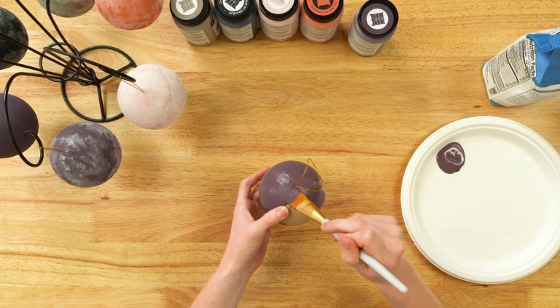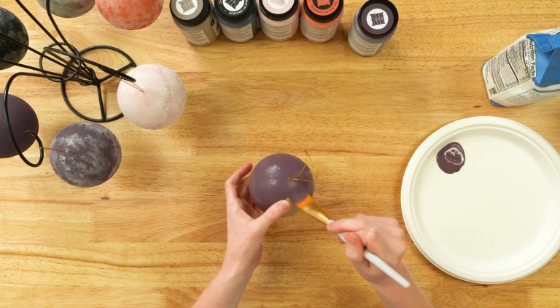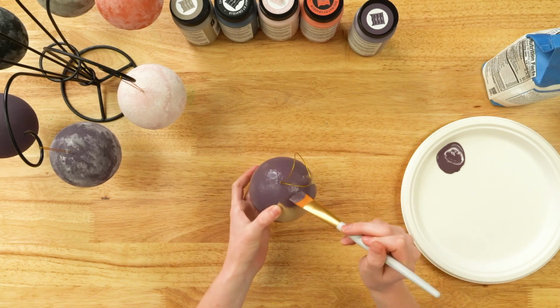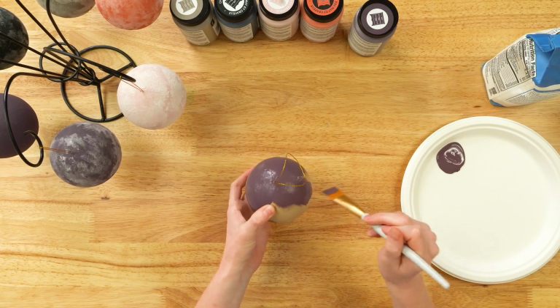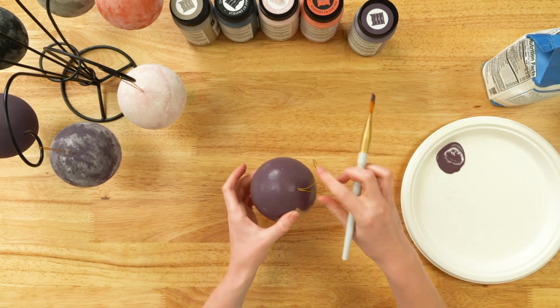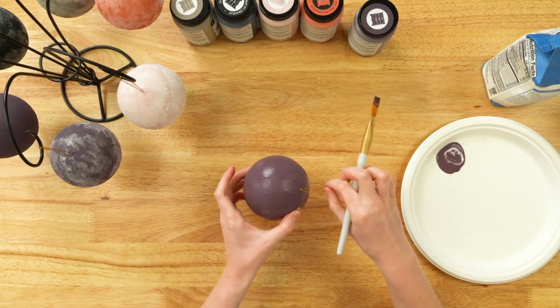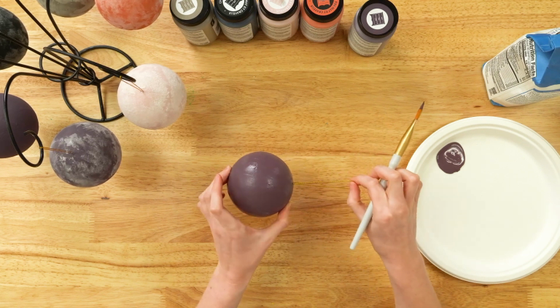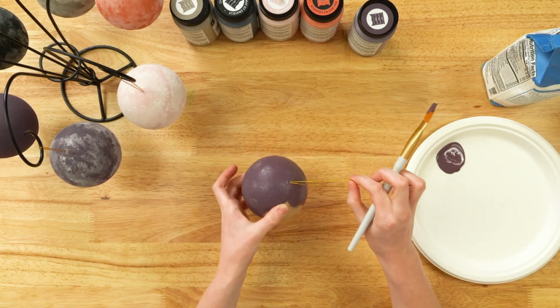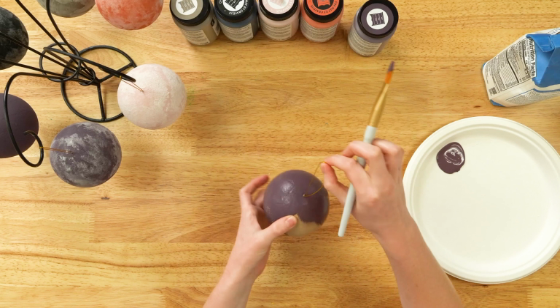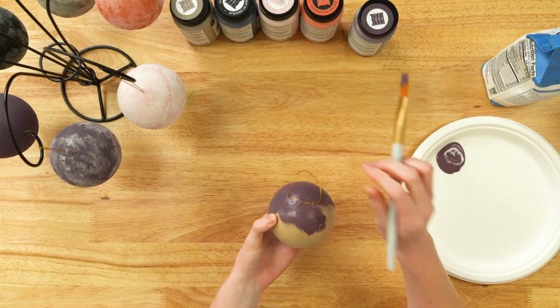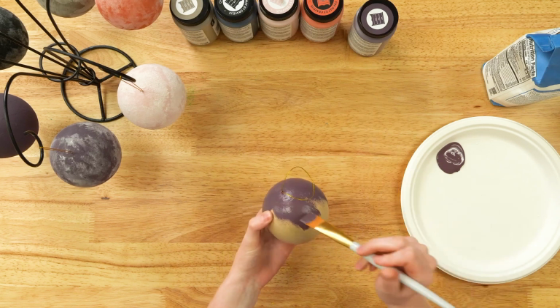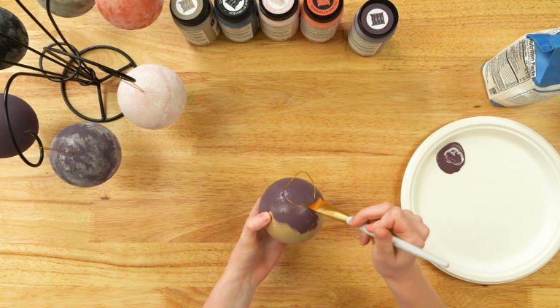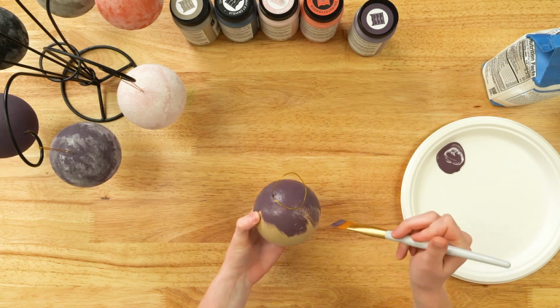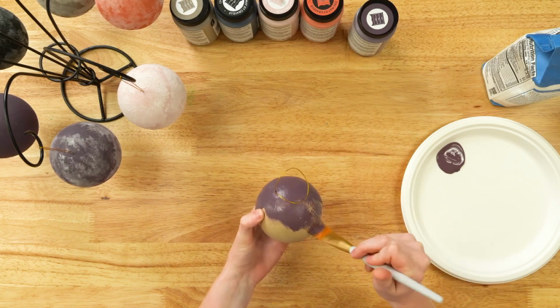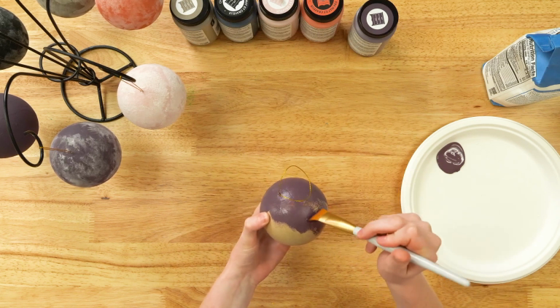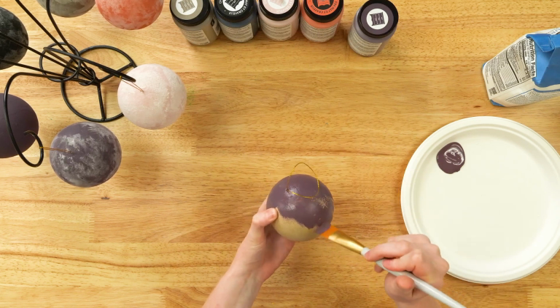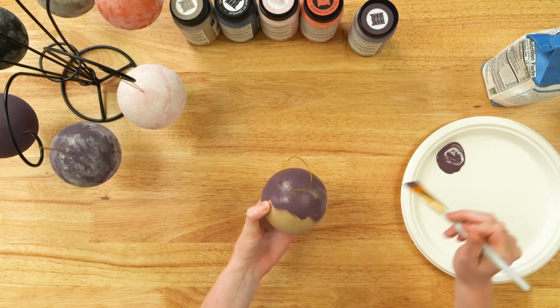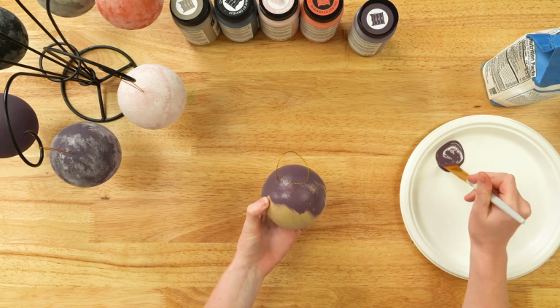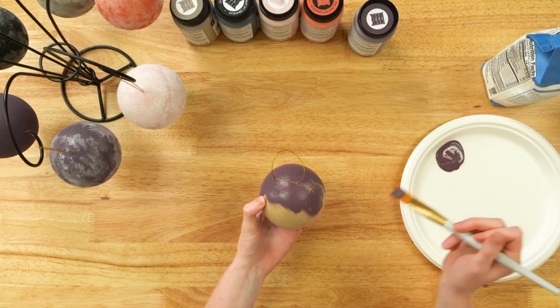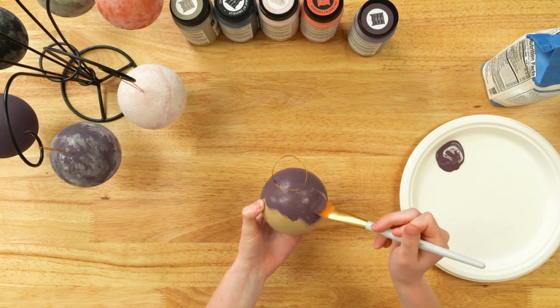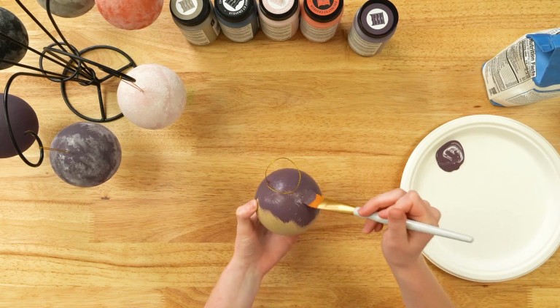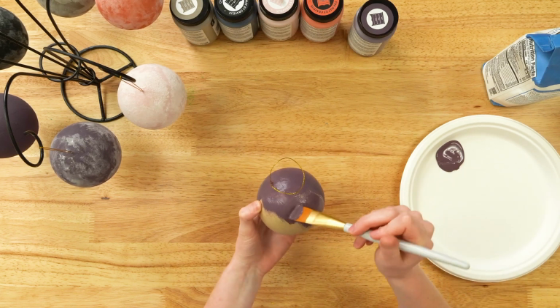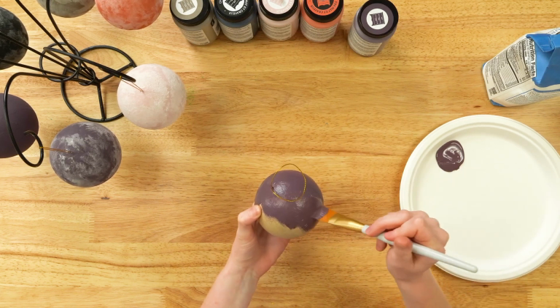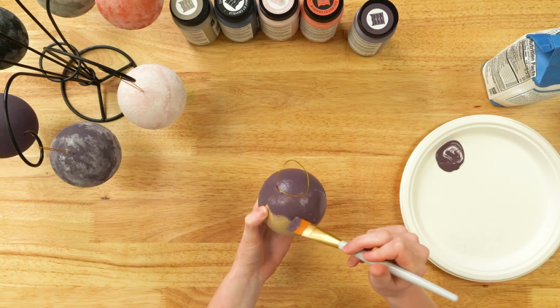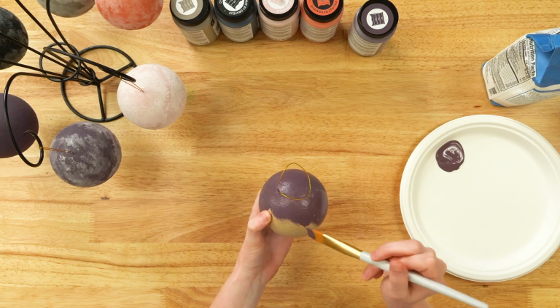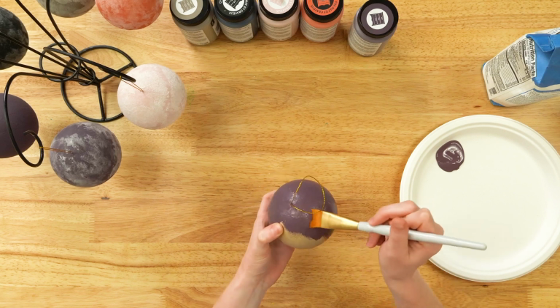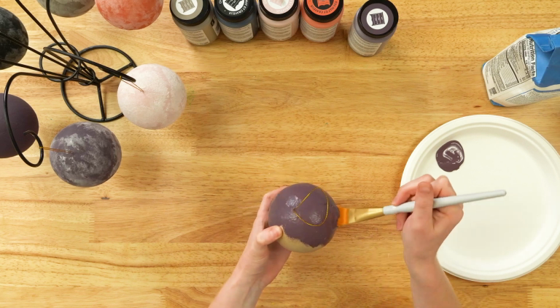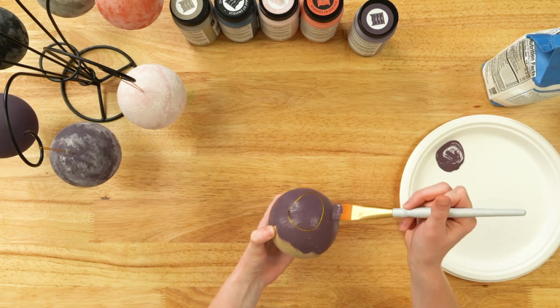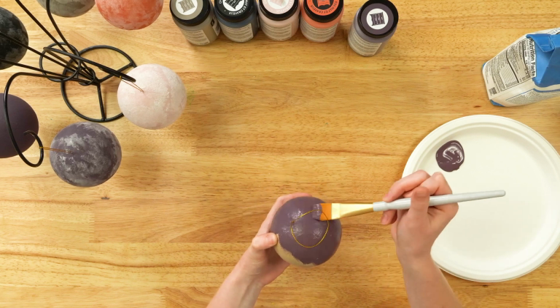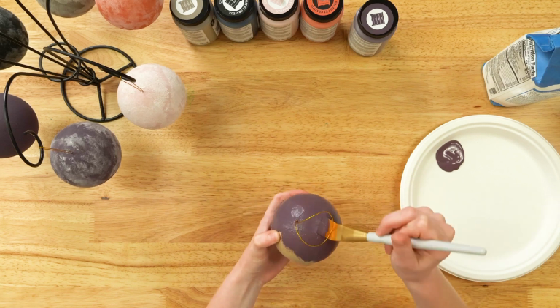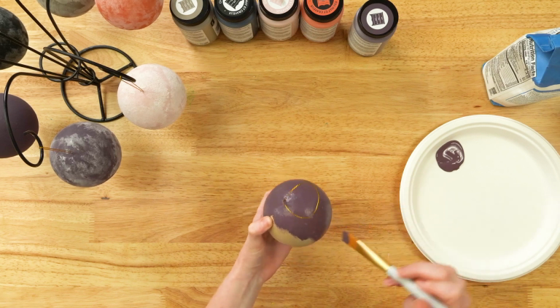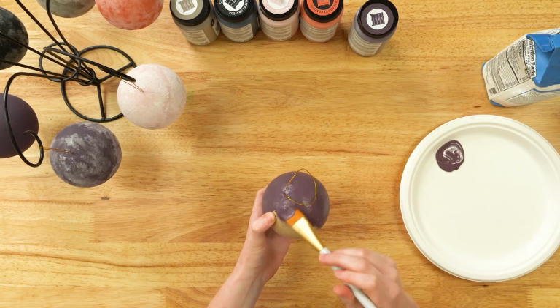You can put cute little bows on your ornament to make it match your paint, match your Christmas tree, and your home decor when you put up your Christmas tree for the holidays.